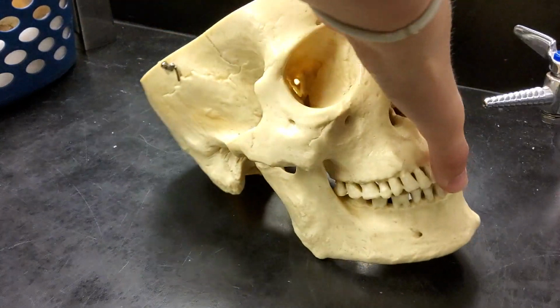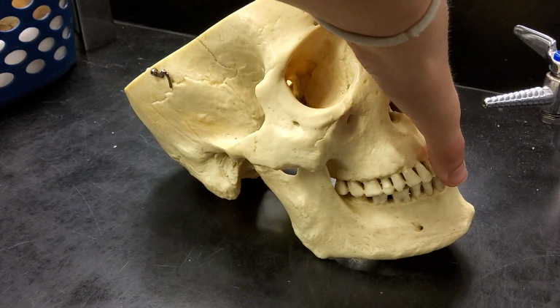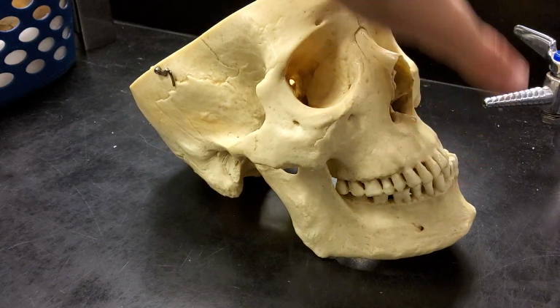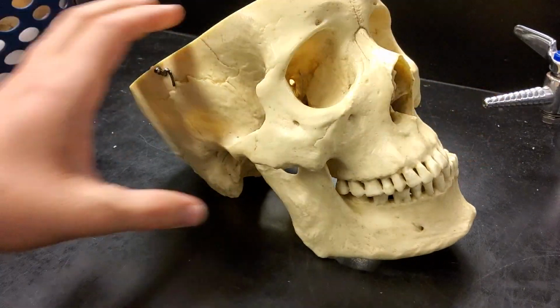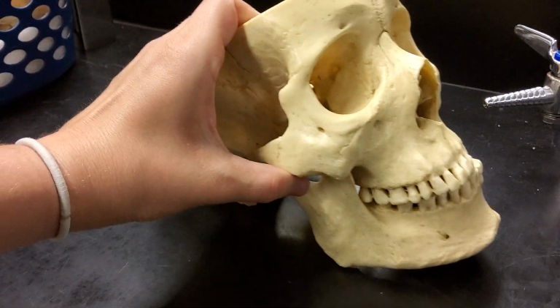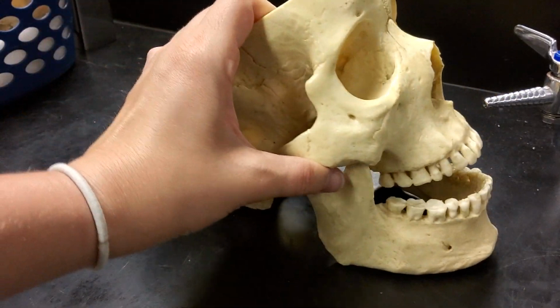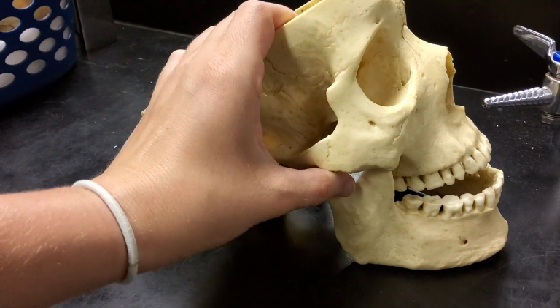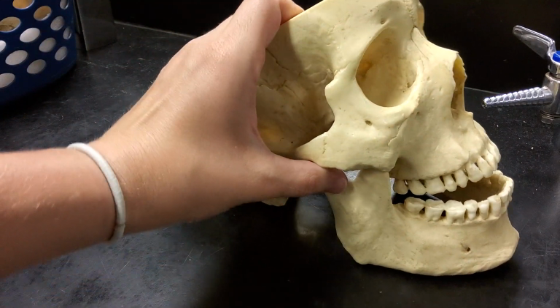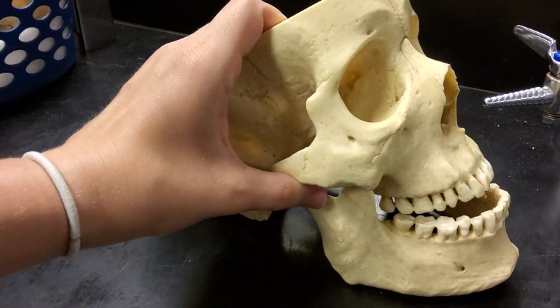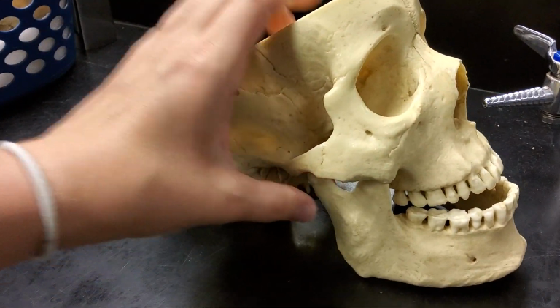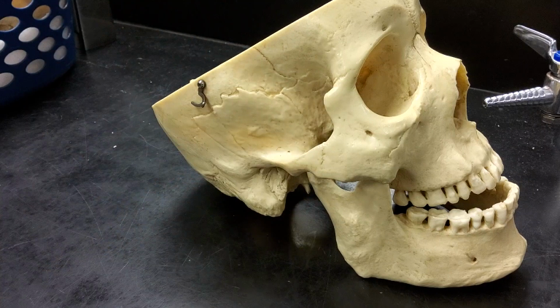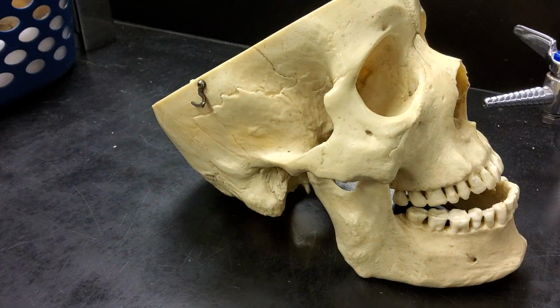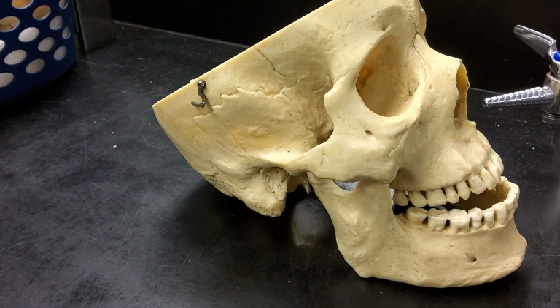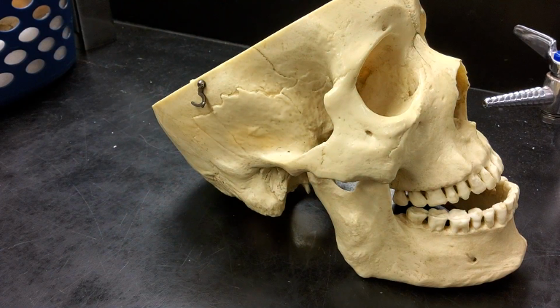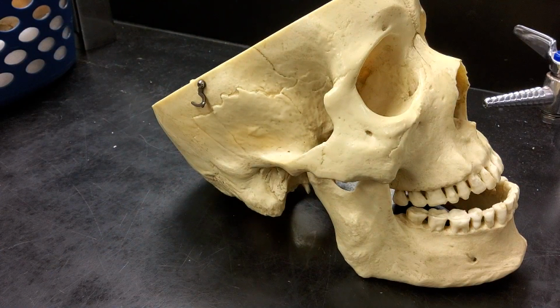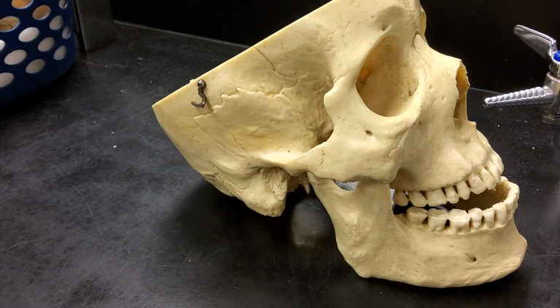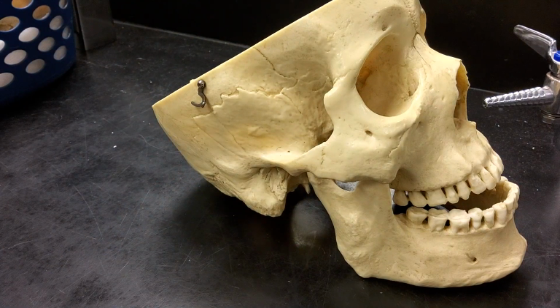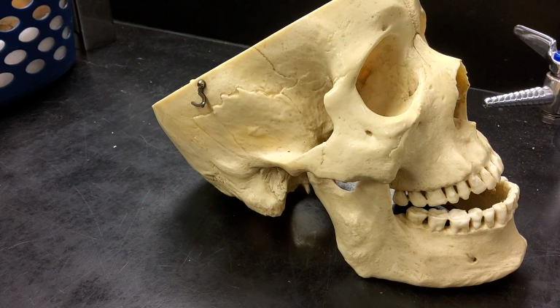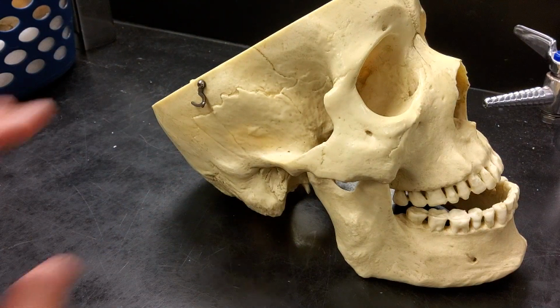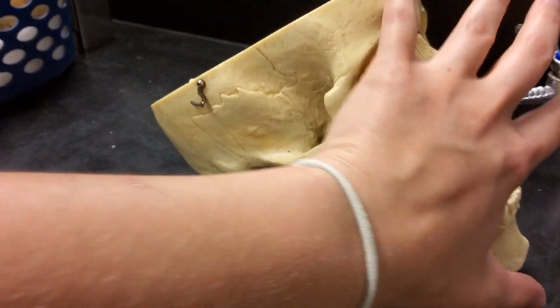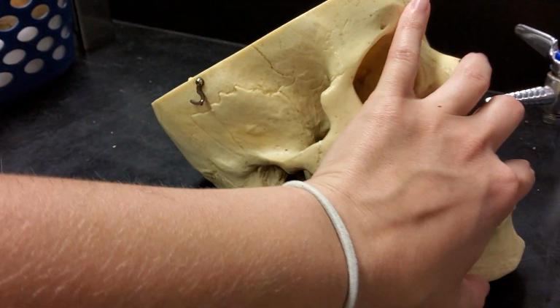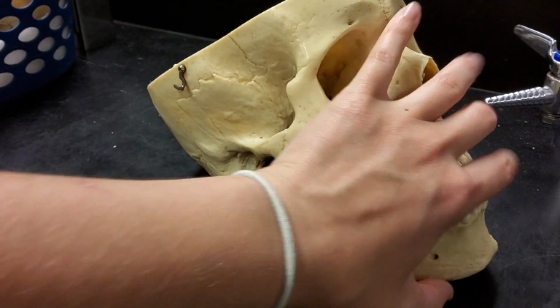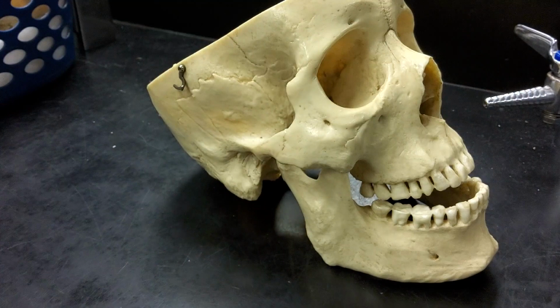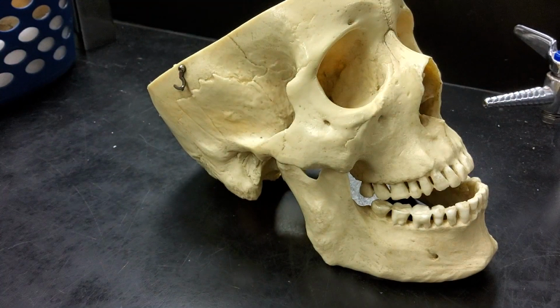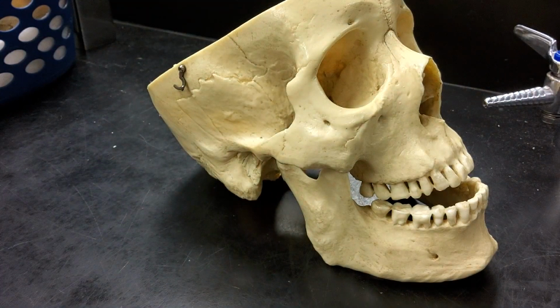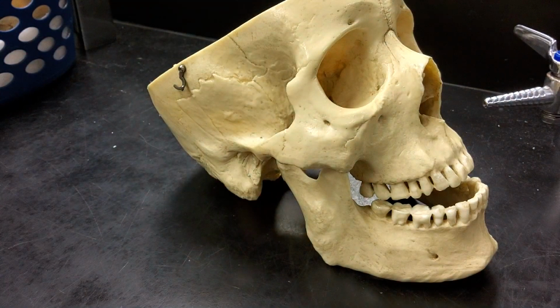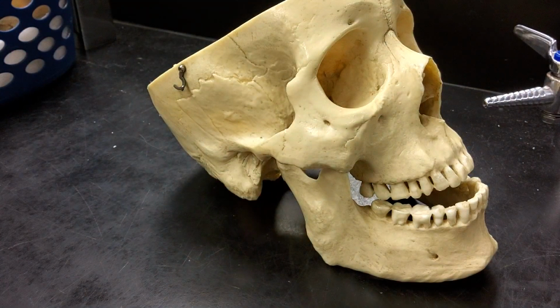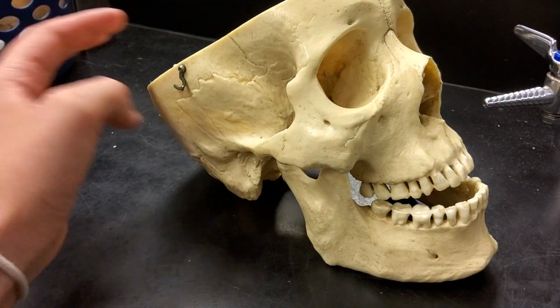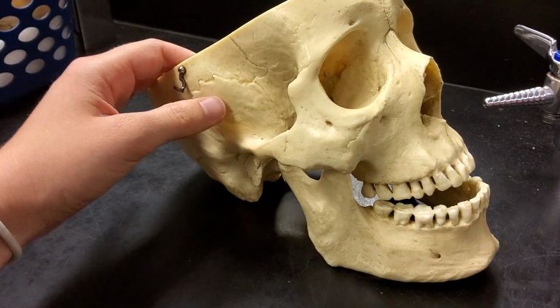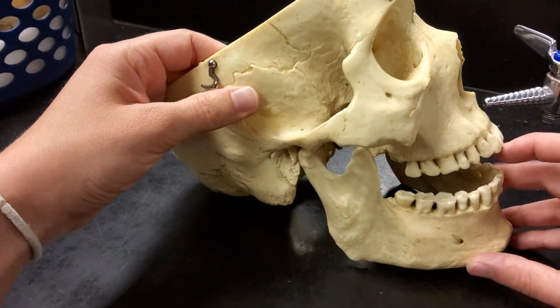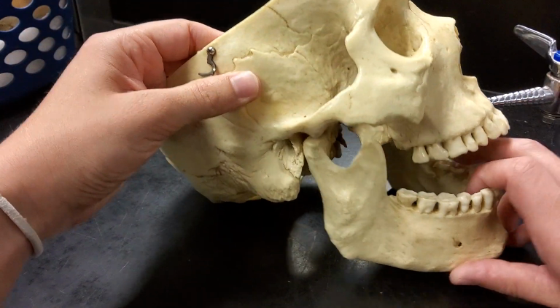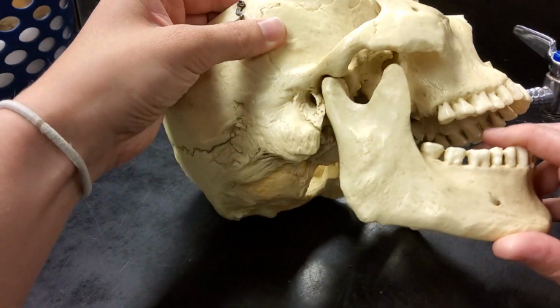It's the only joint in the body like that, and there's a lot of pathology associated with it. For example, if you grind your teeth — that is called bruxism — it can wear down the hyaline cartilage in this region.